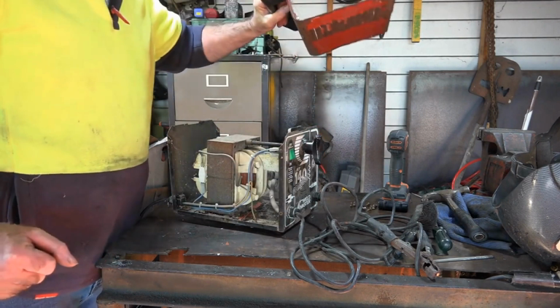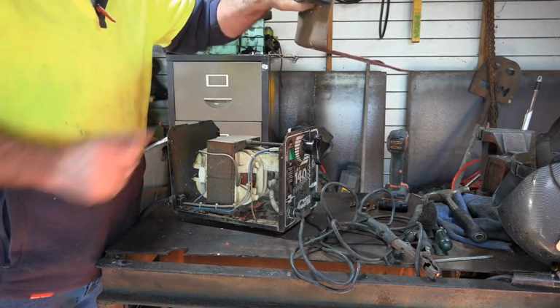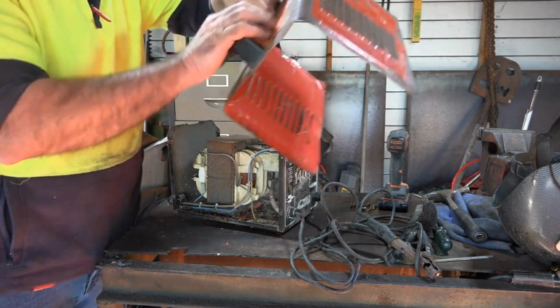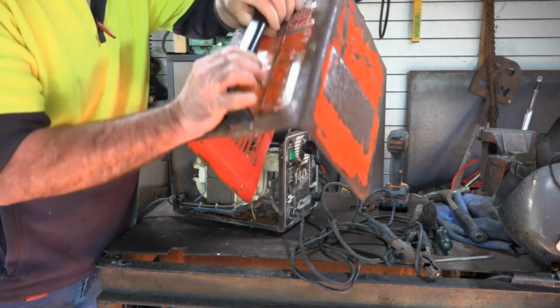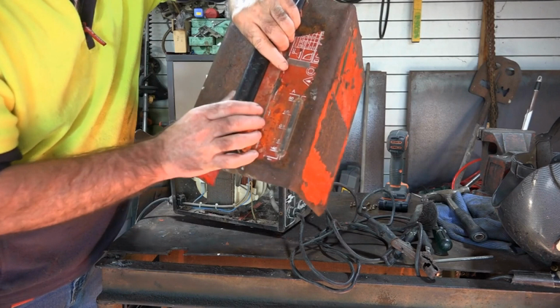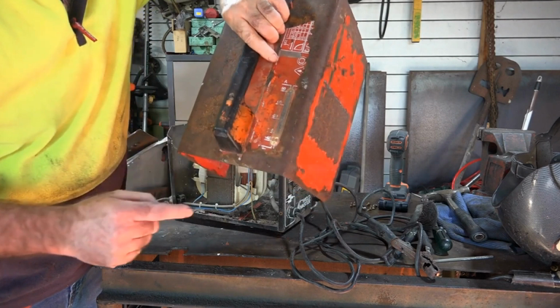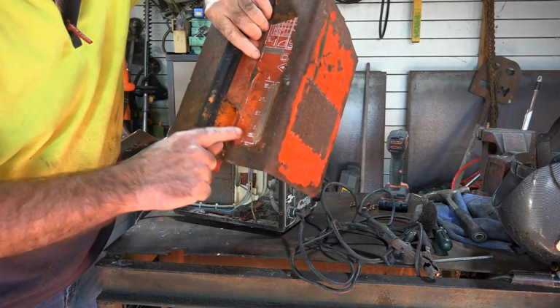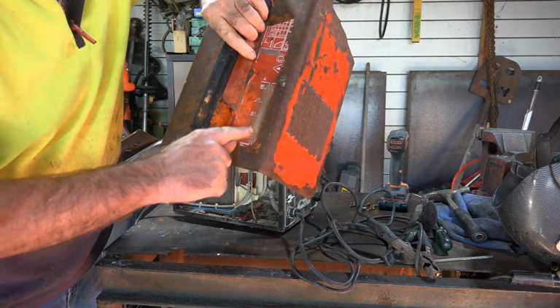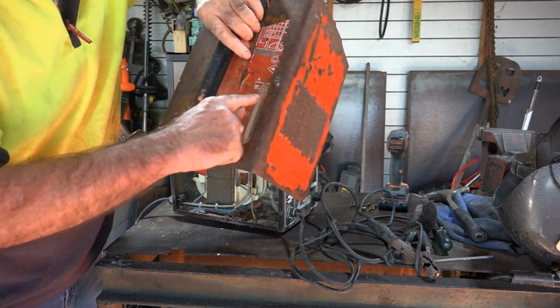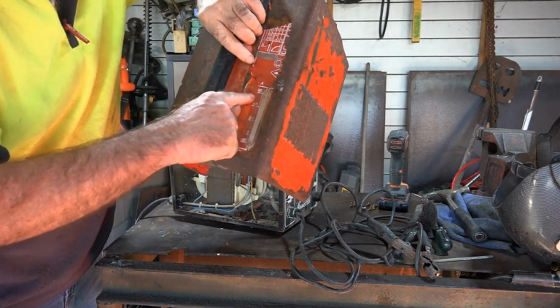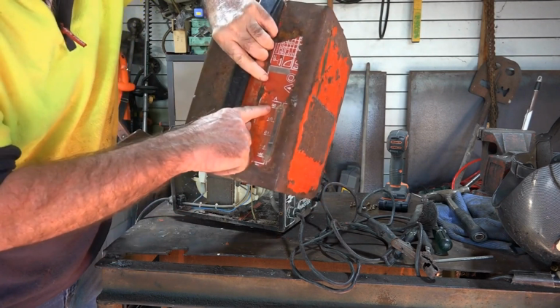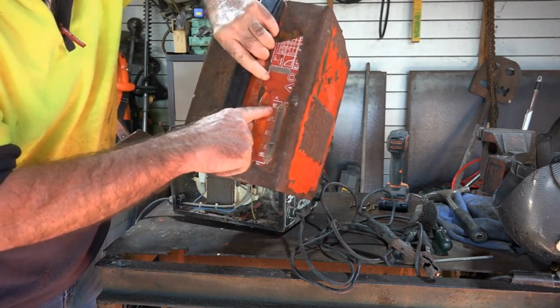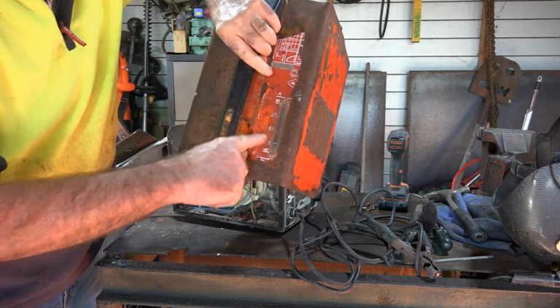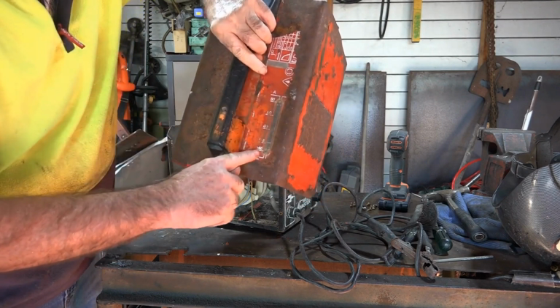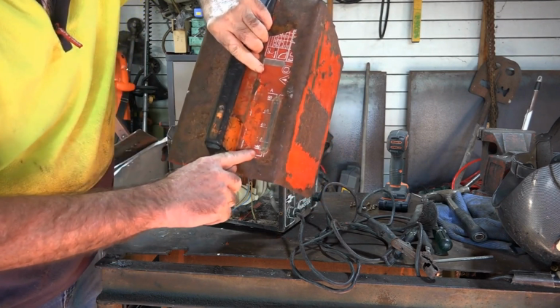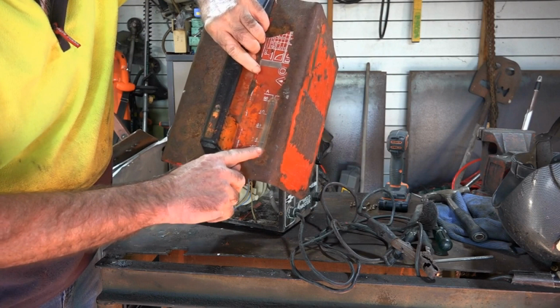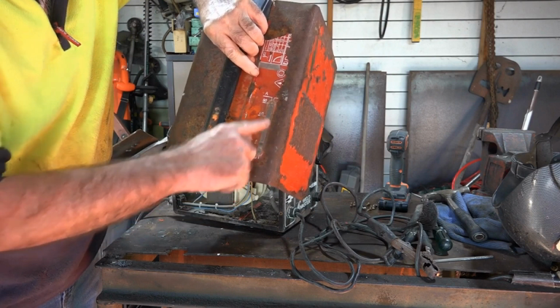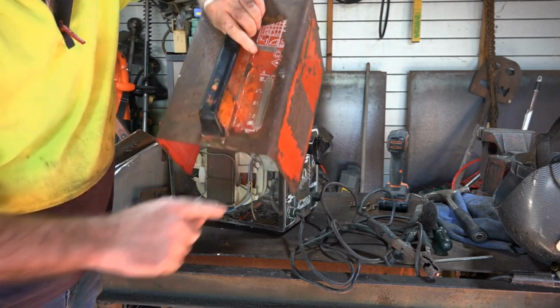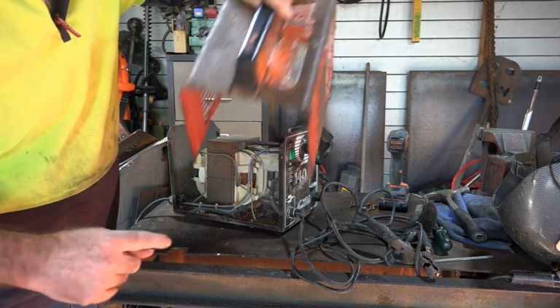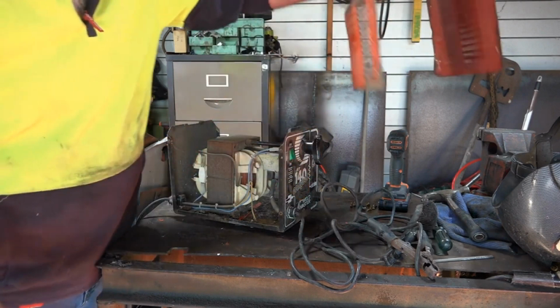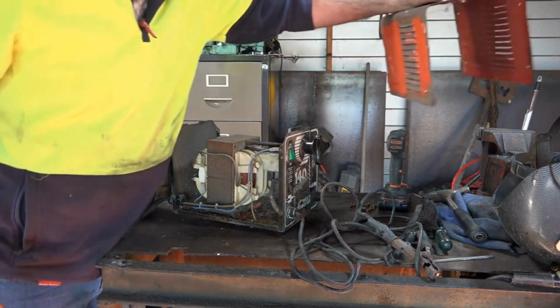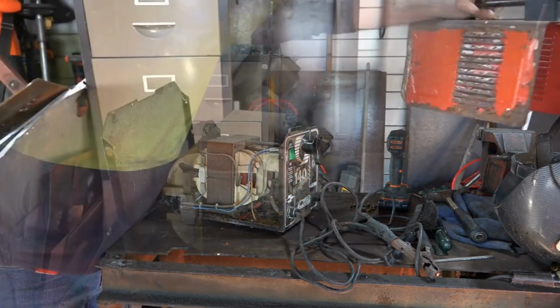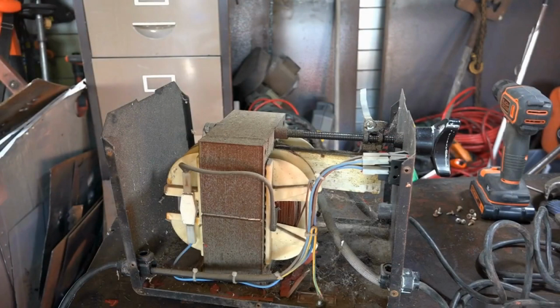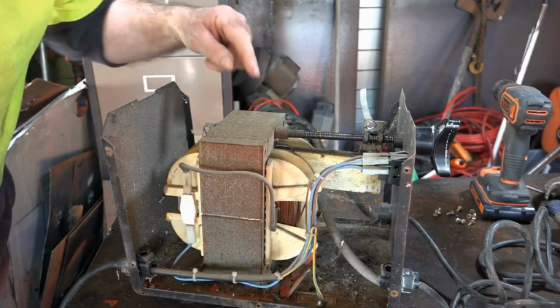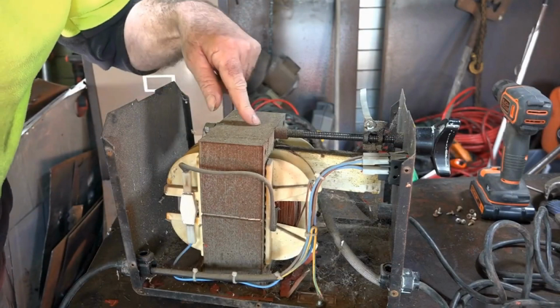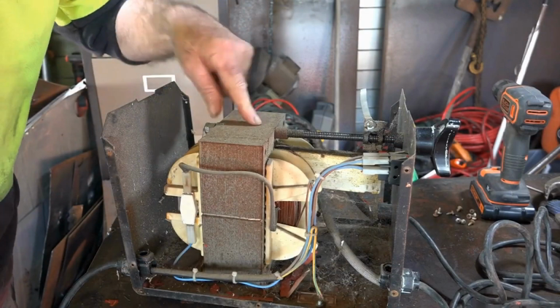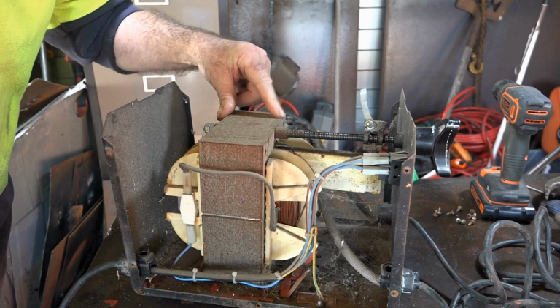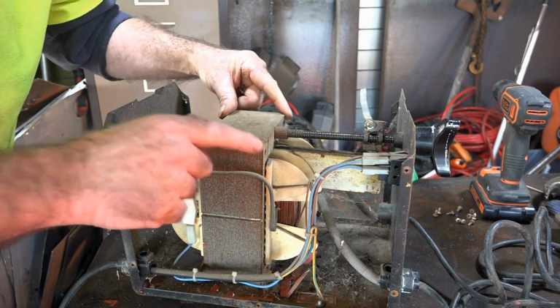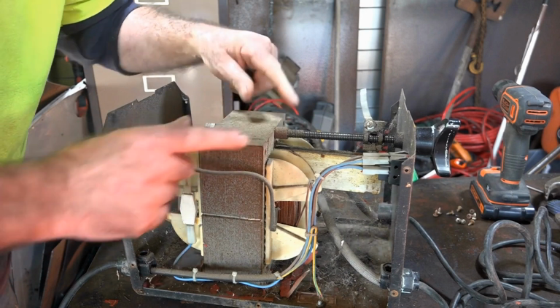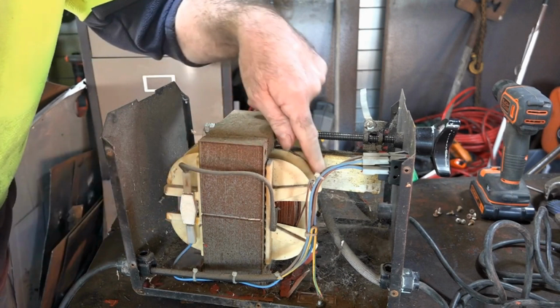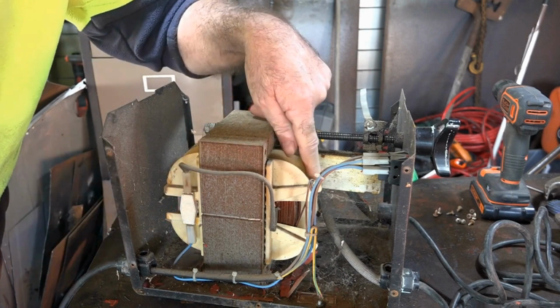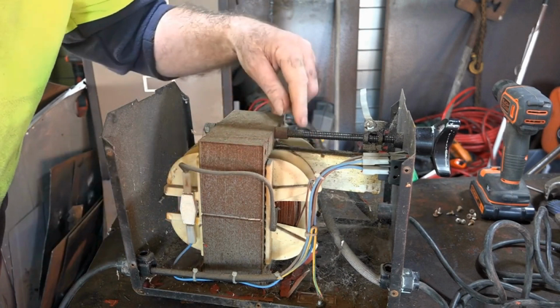What we've got here is the amp gauge — it goes from 50 amps right down here to 140 amps, and that's pretty high tech. Now this is the inside of it — look at this, it's a big transformer full of cobwebs. I don't know exactly what year this is.